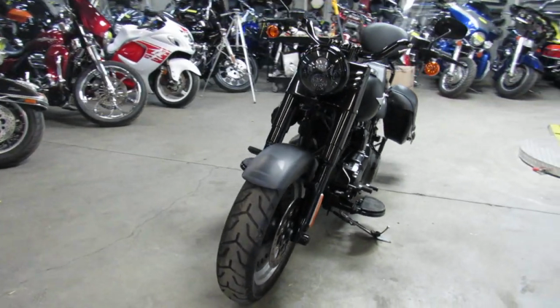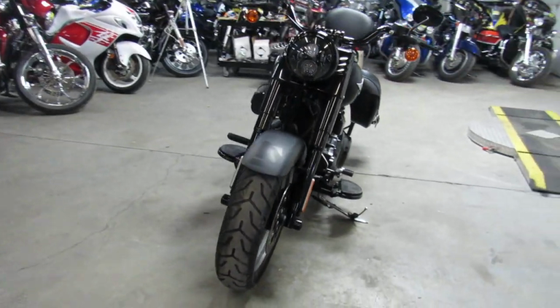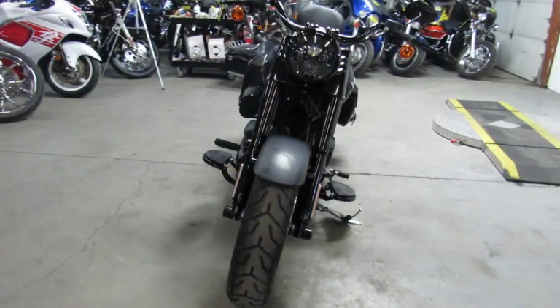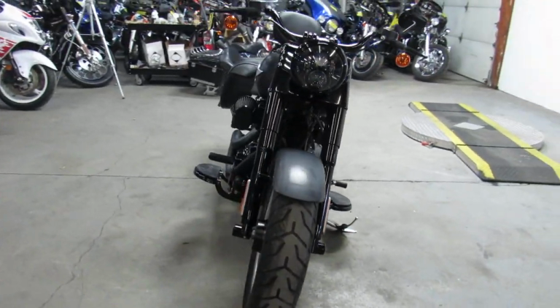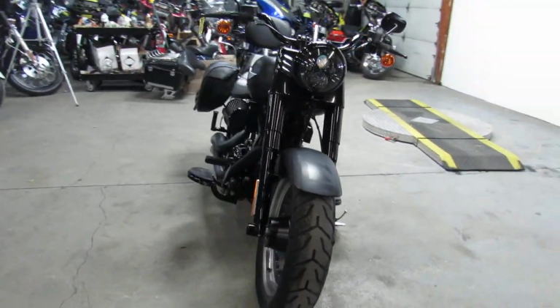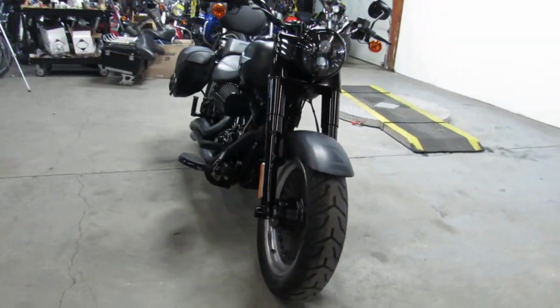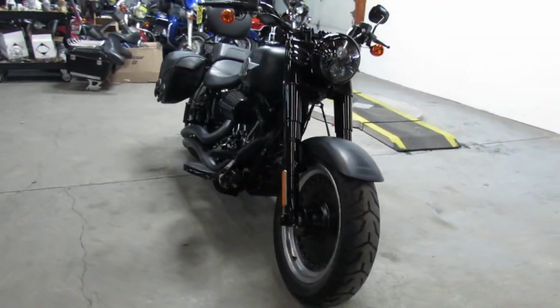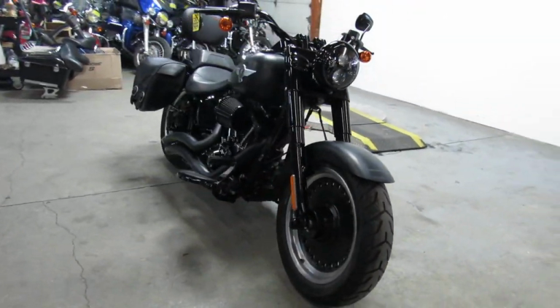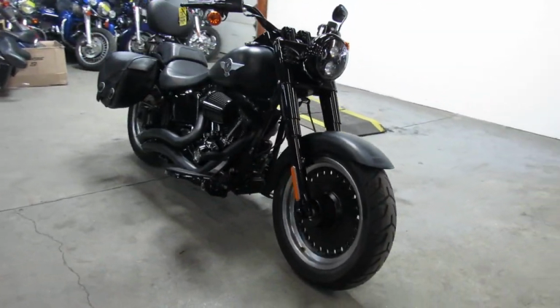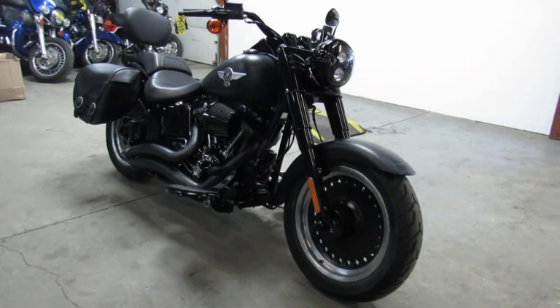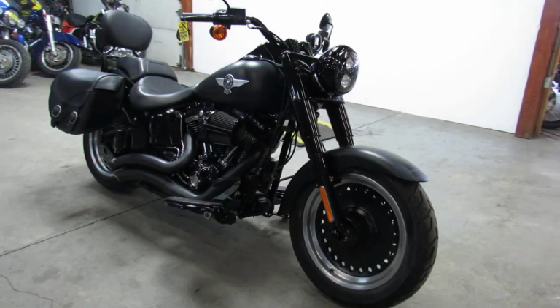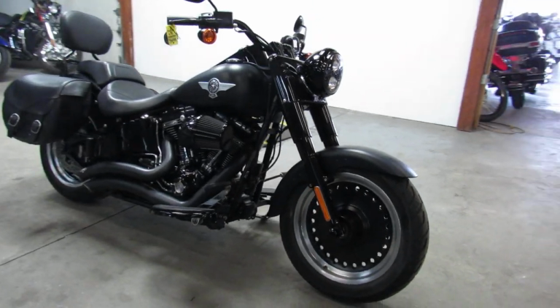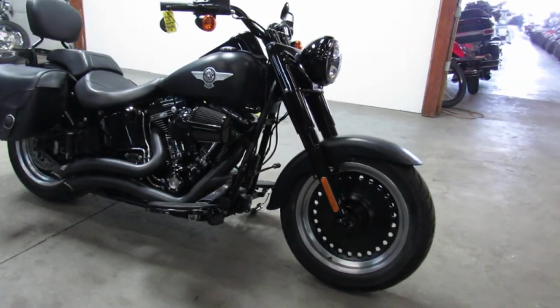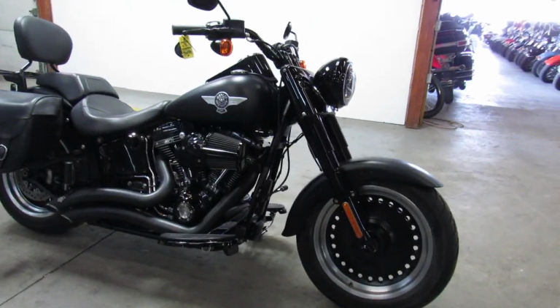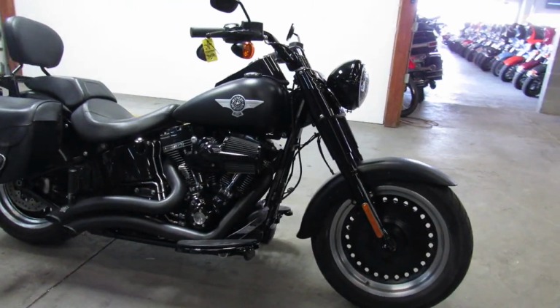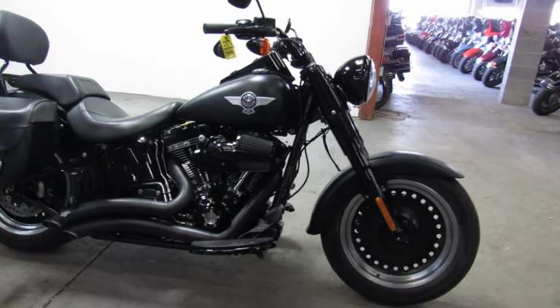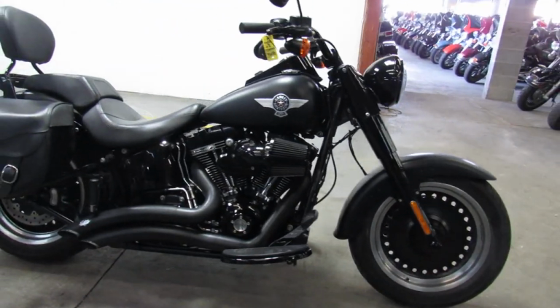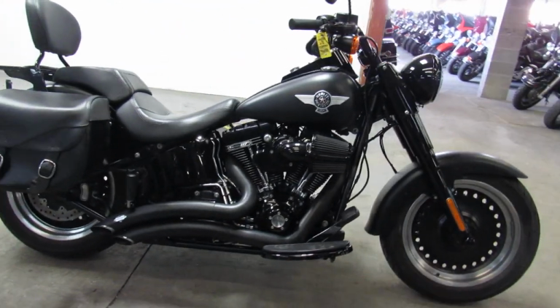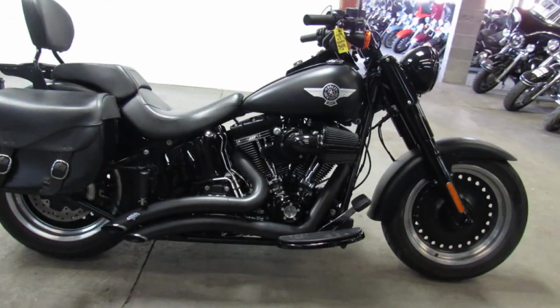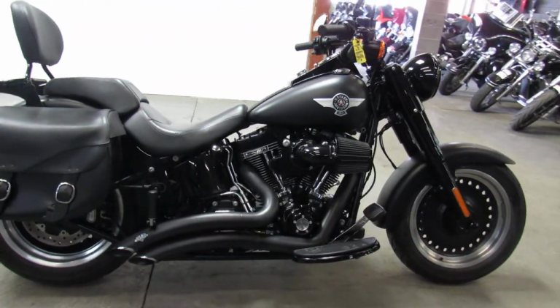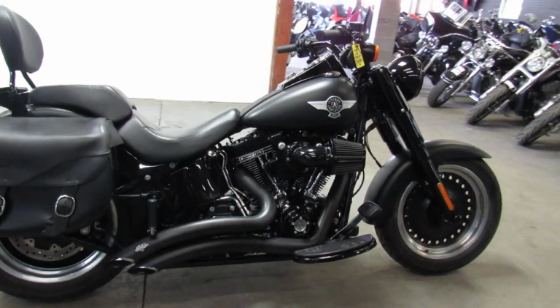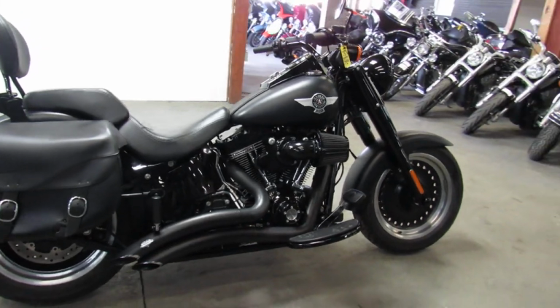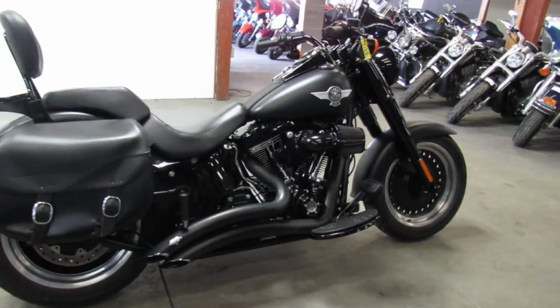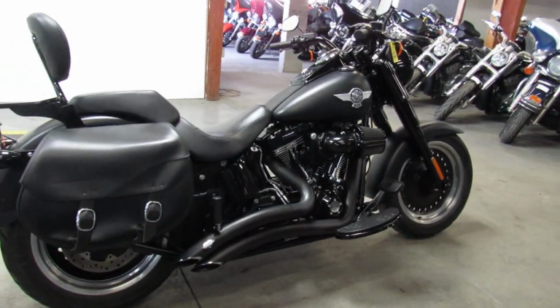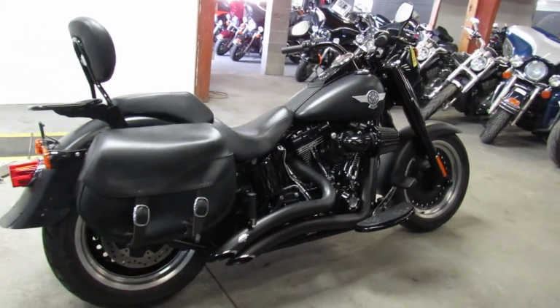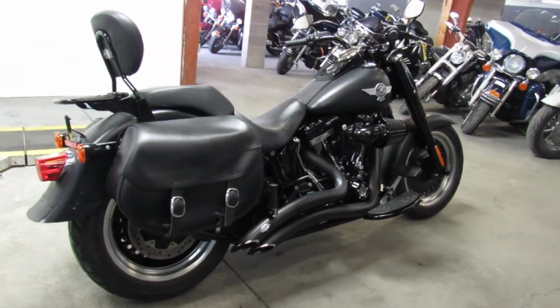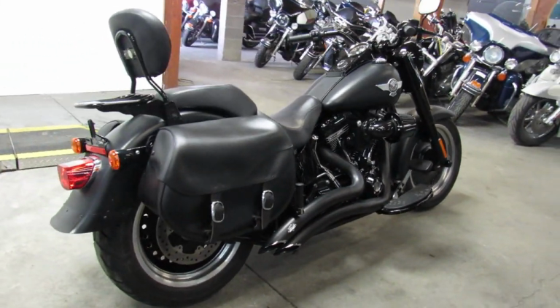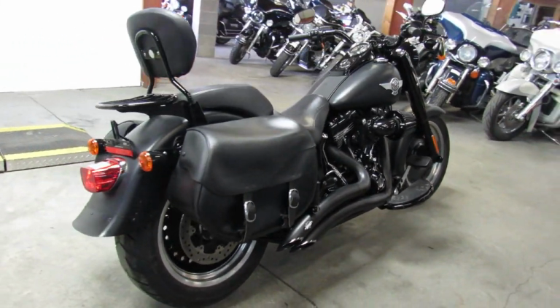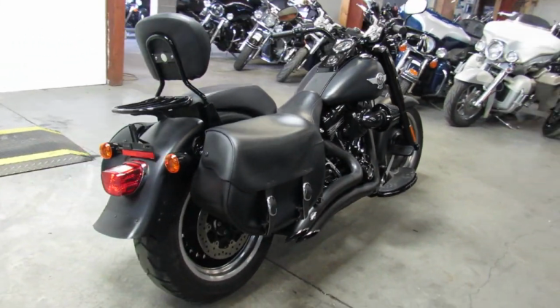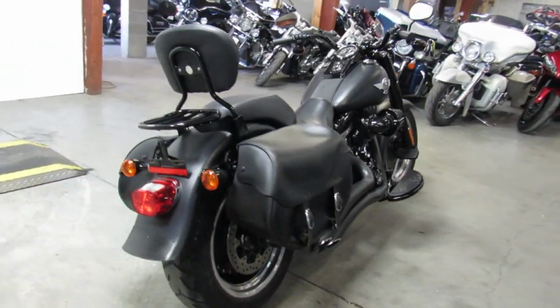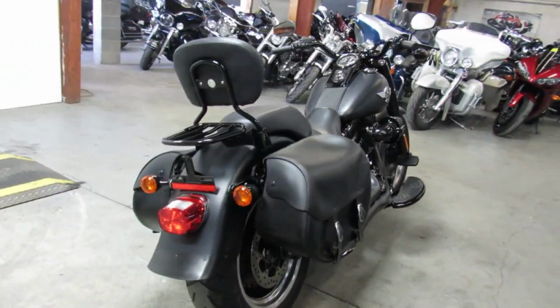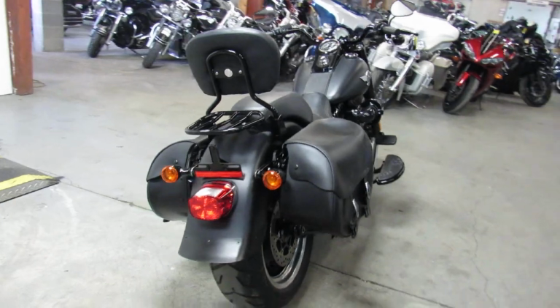Fatboy S comes all blacked out — motor, front, all the controls. Harley Davidson states it's the blackest bike they've ever produced. Screaming Eagle air intake, Vance and Hines exhaust, backrest luggage rack, just serviced at the dealership and ready to roll.